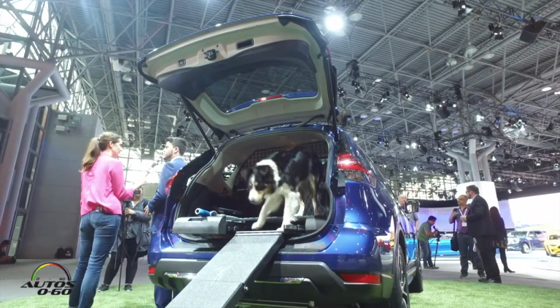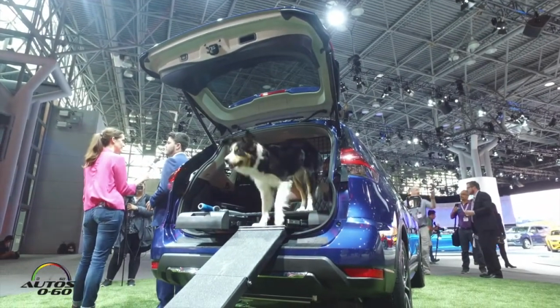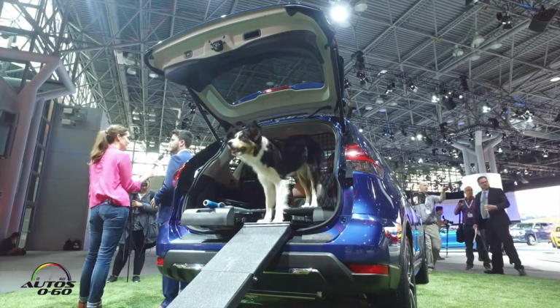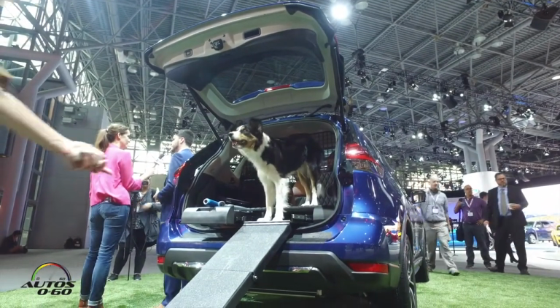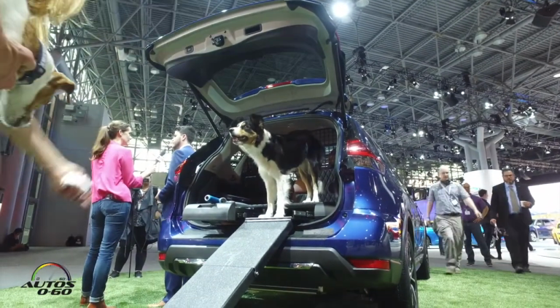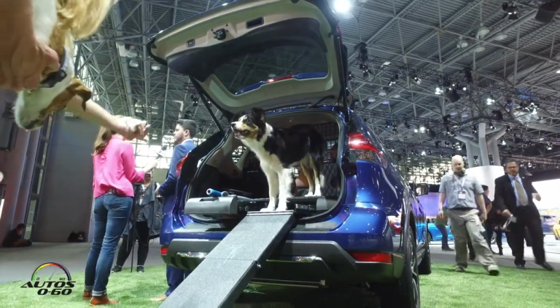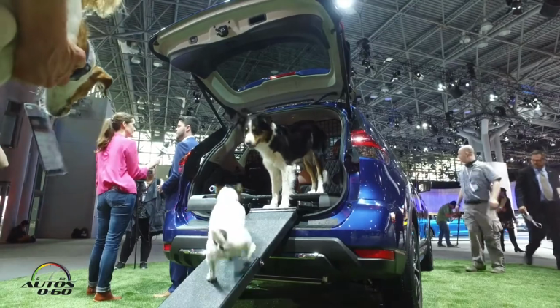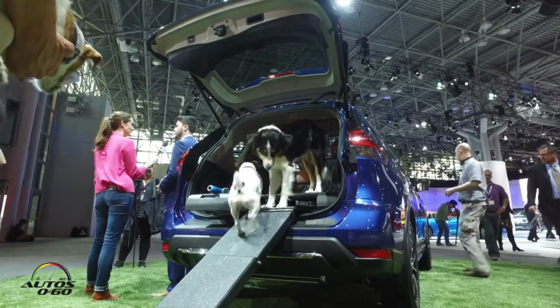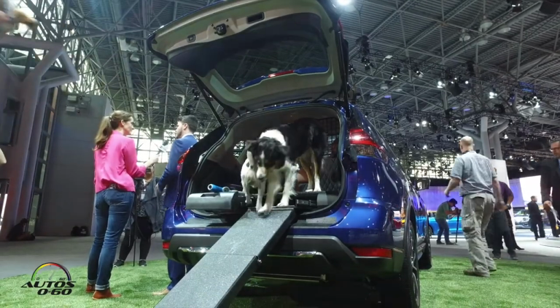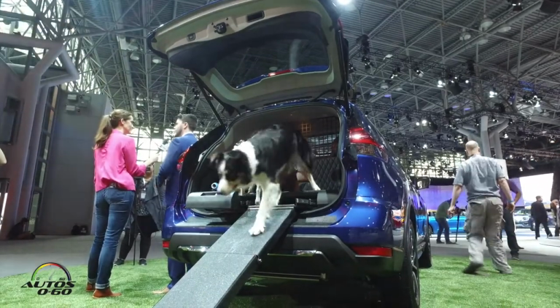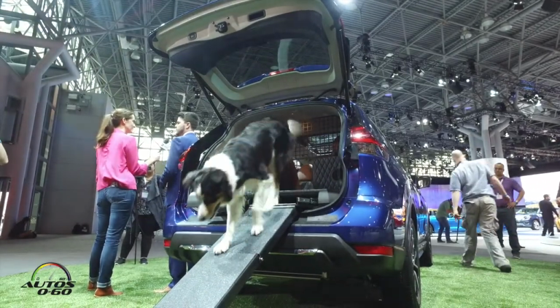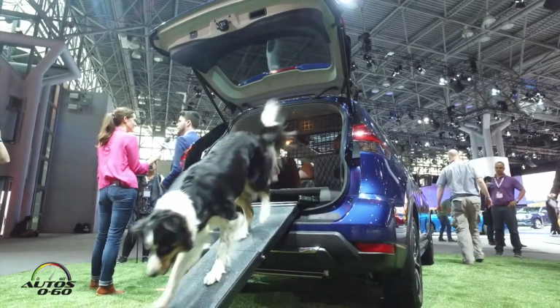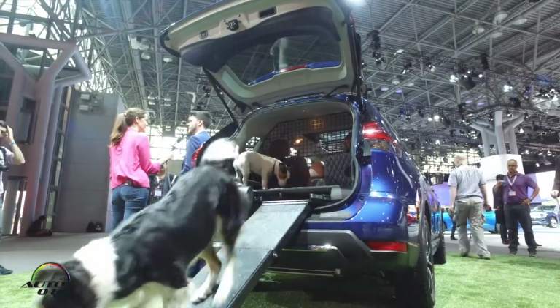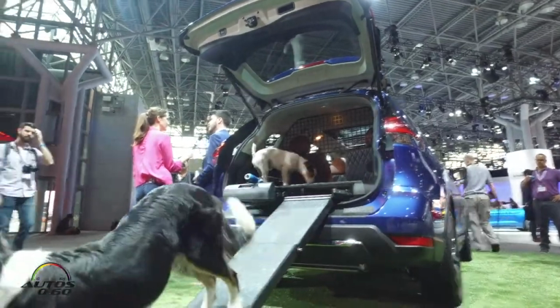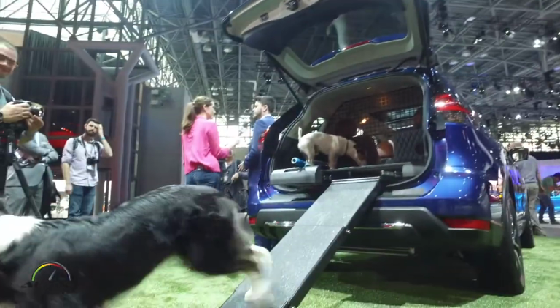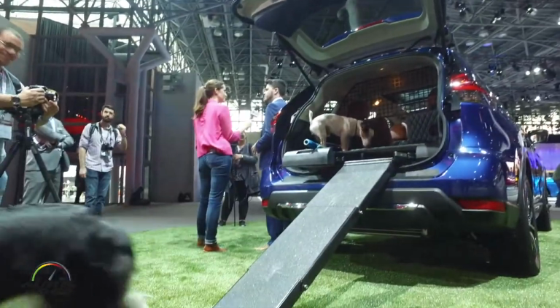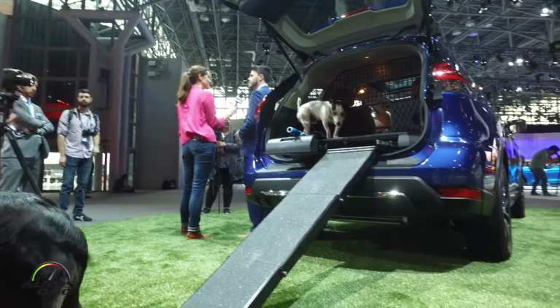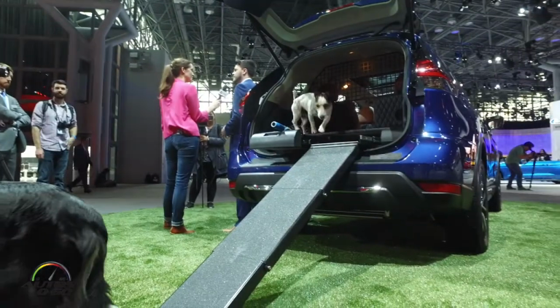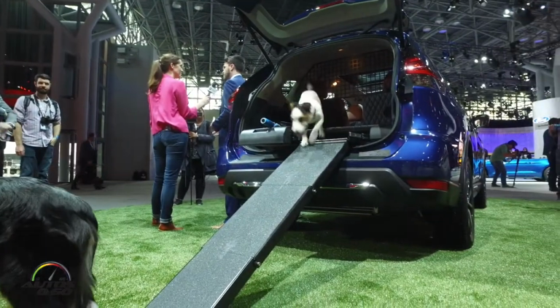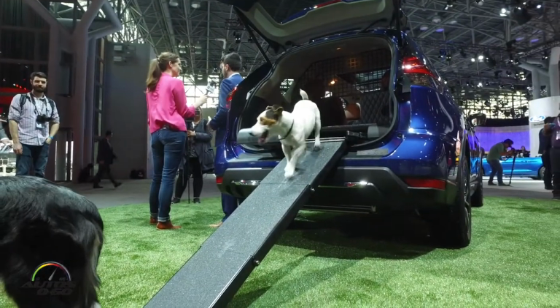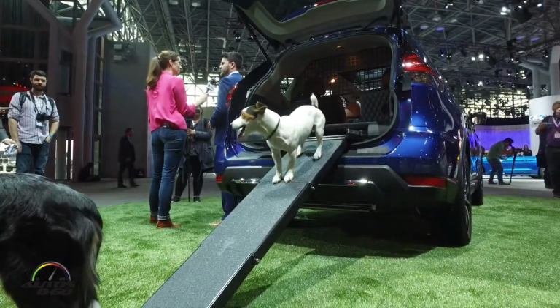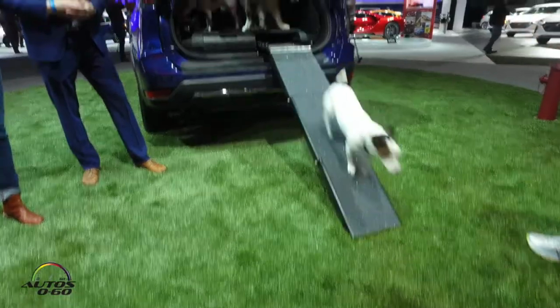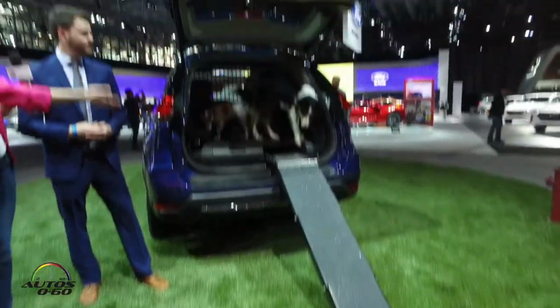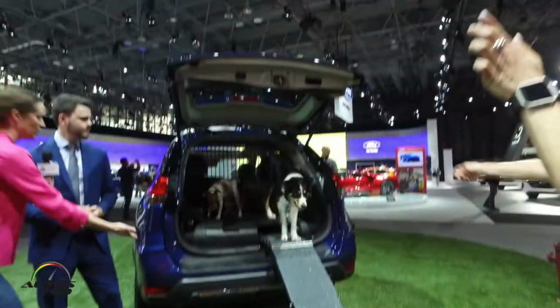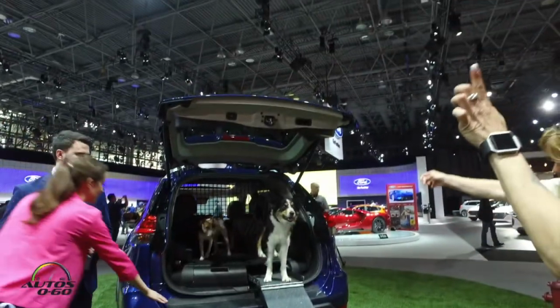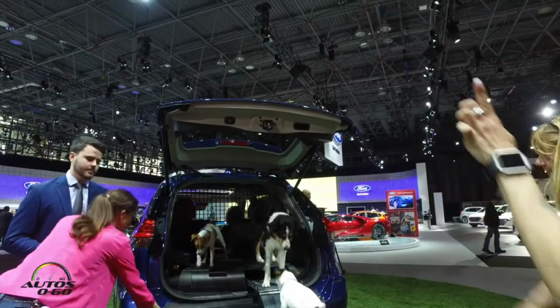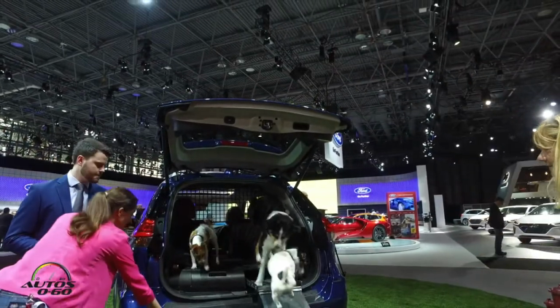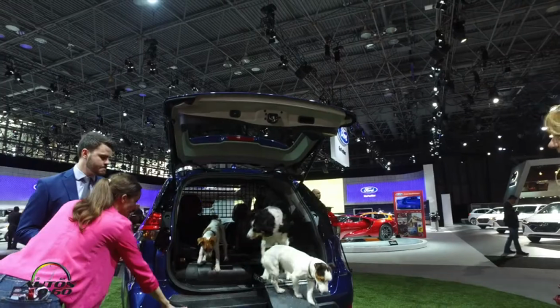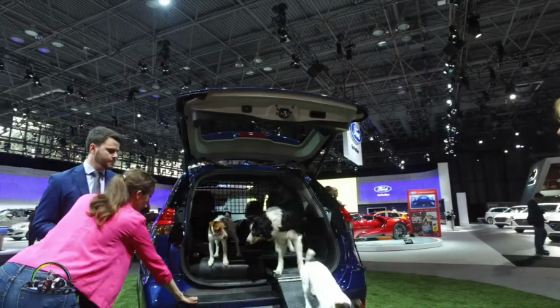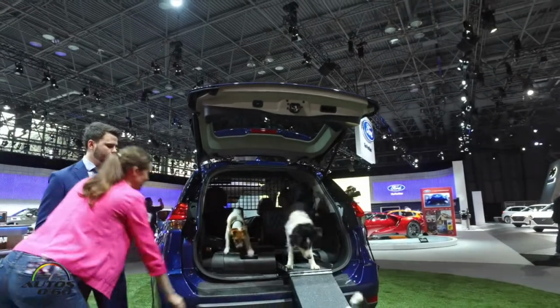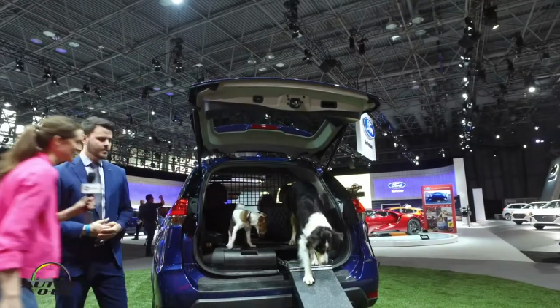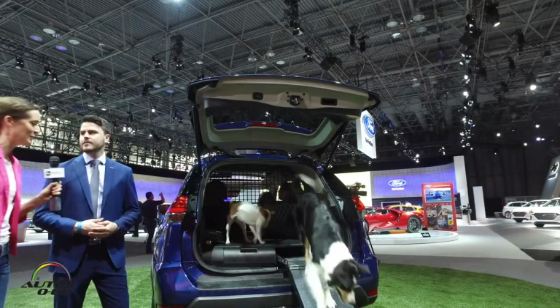It has an available dog washer, dog dryer, and it also has protection as well — harnesses, clip points for your dog in the center second row seat, or even in the back. This ramp extends out to allow for the dogs to go in and out as needed.